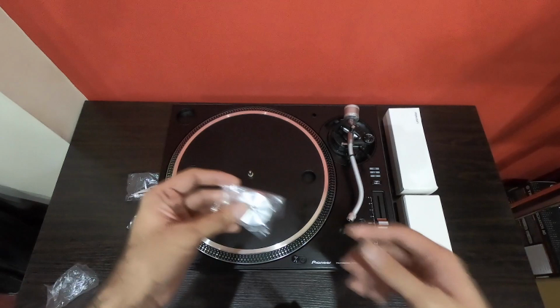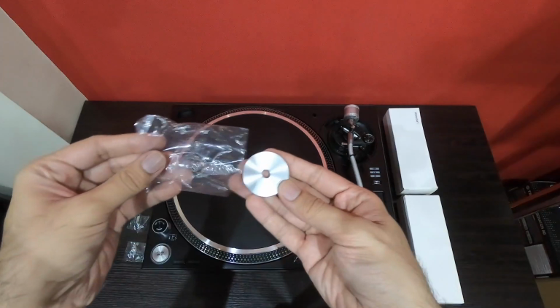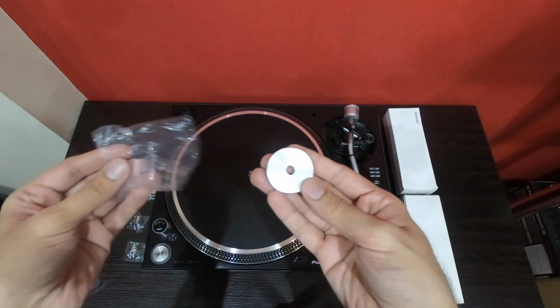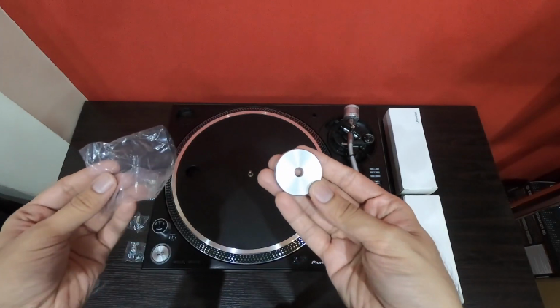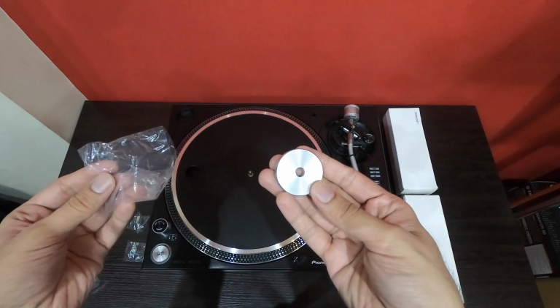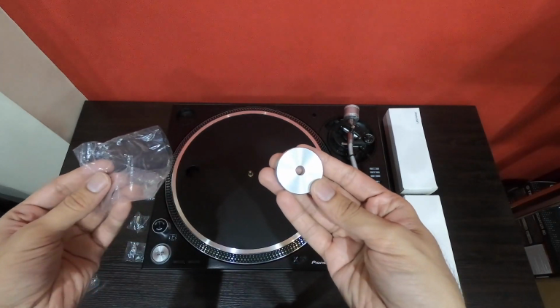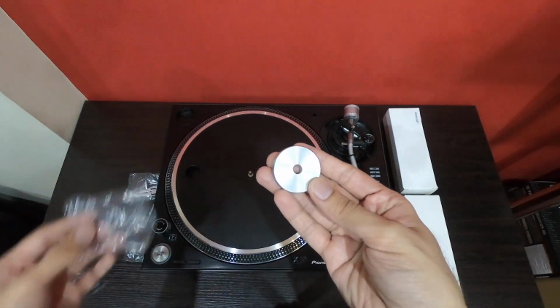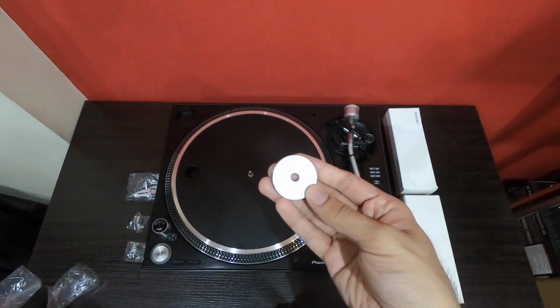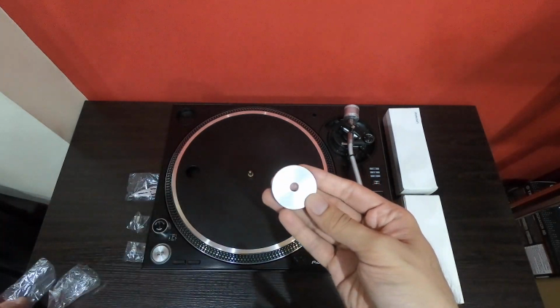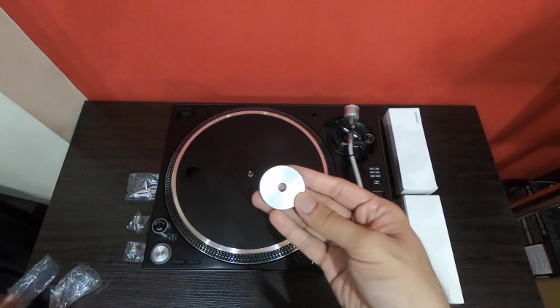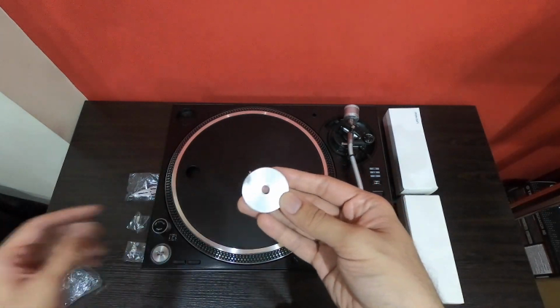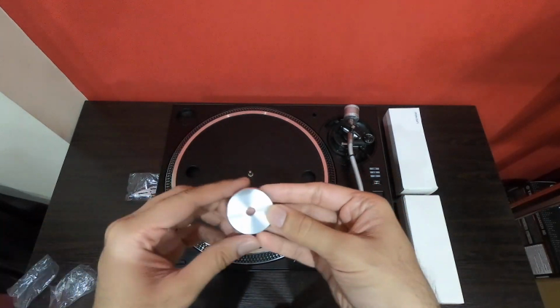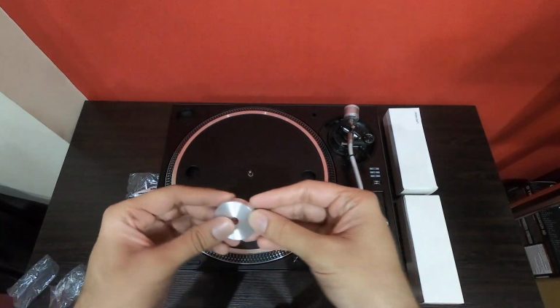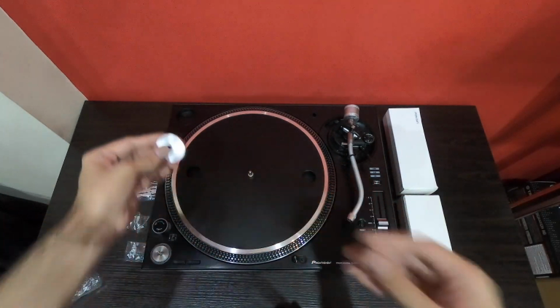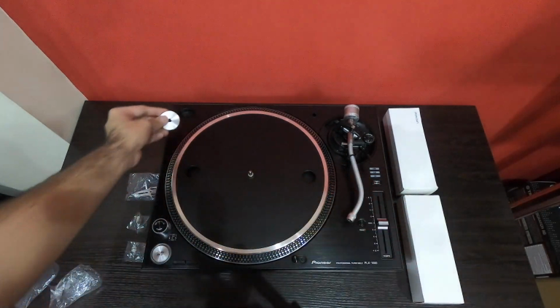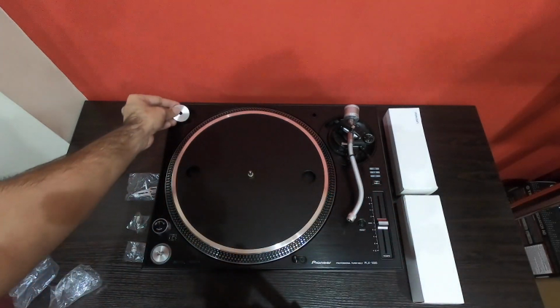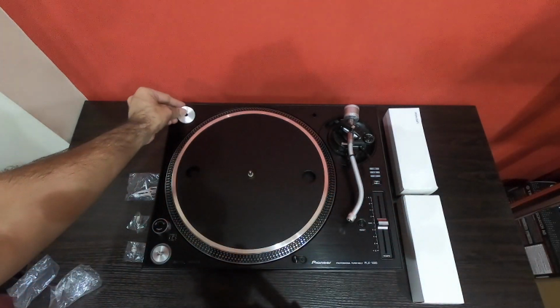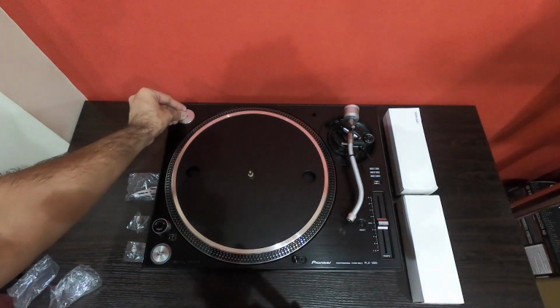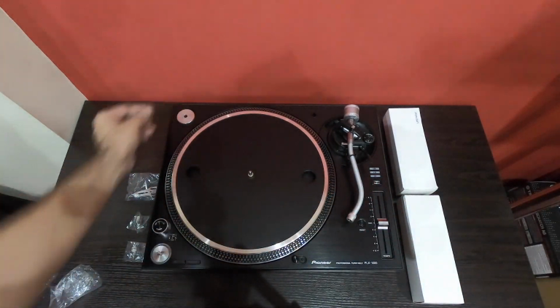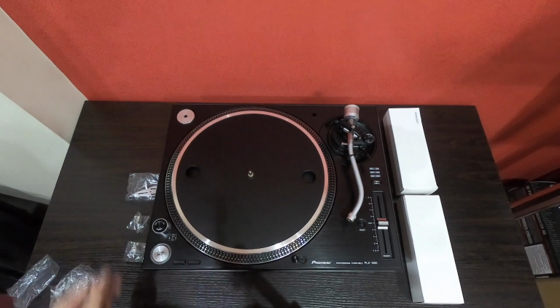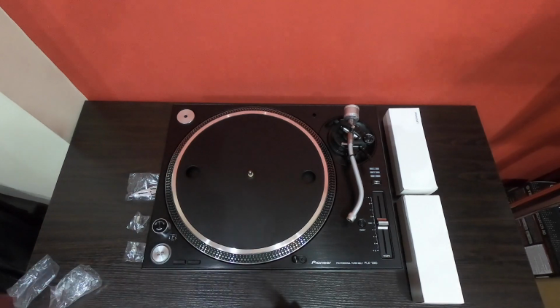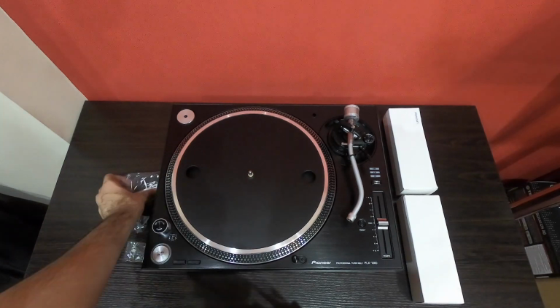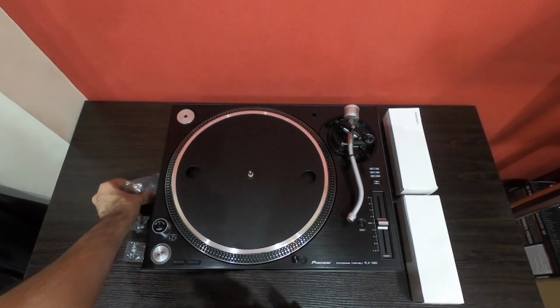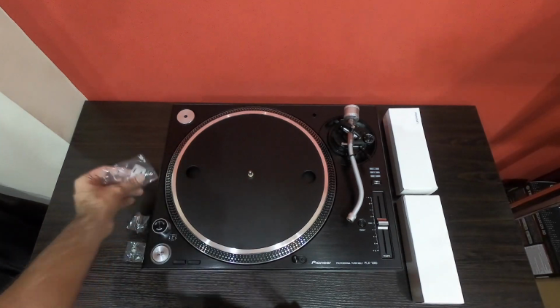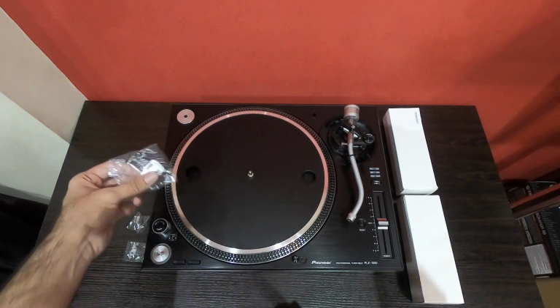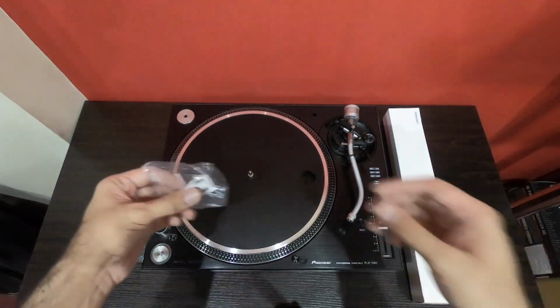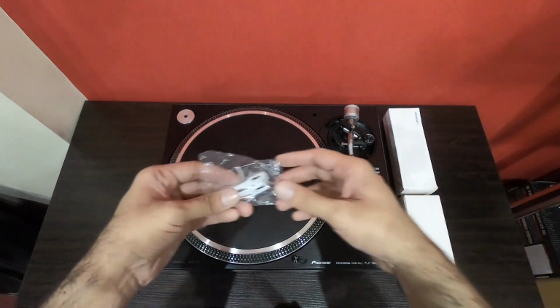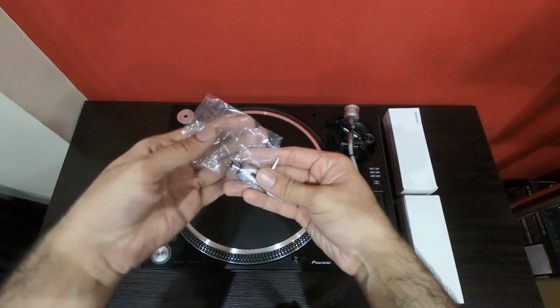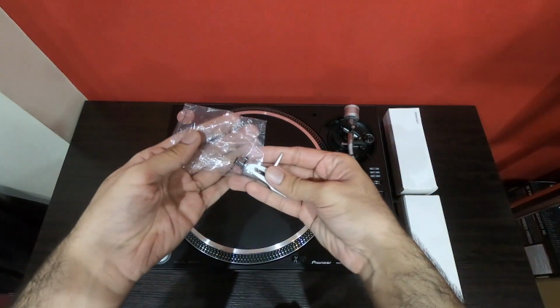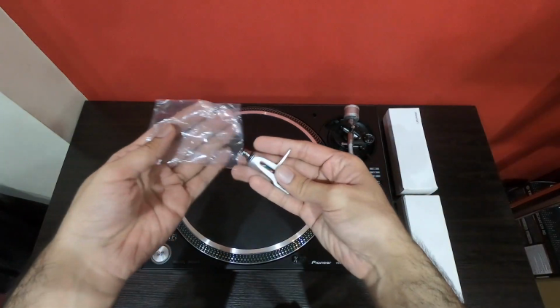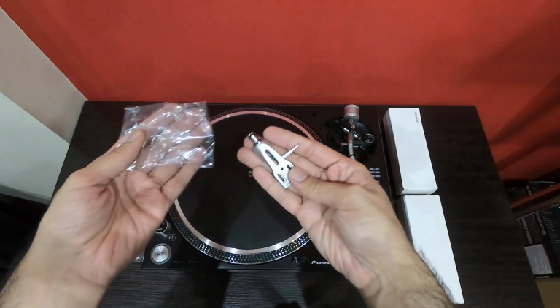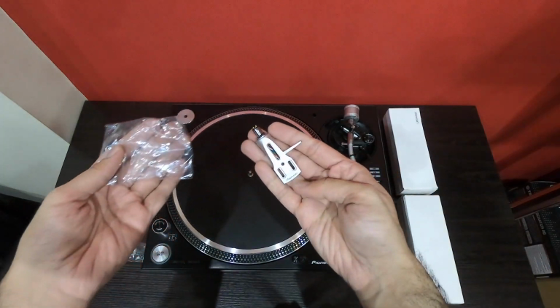Here's the adapter for the EP record and this is the head shell.